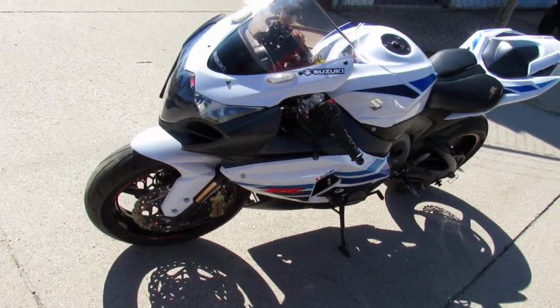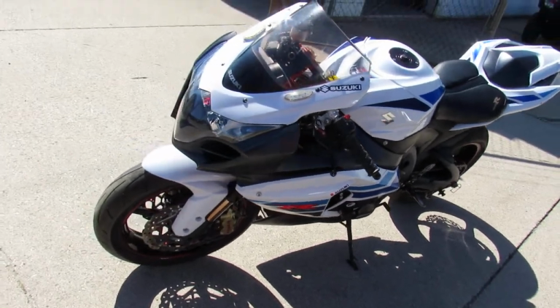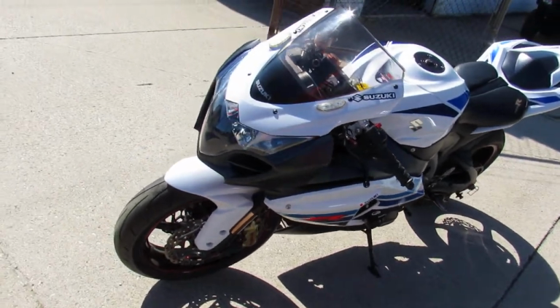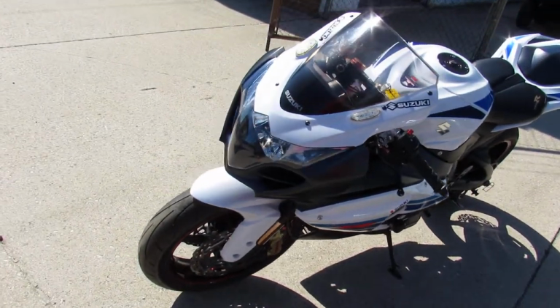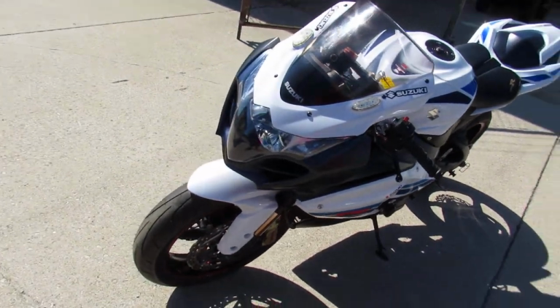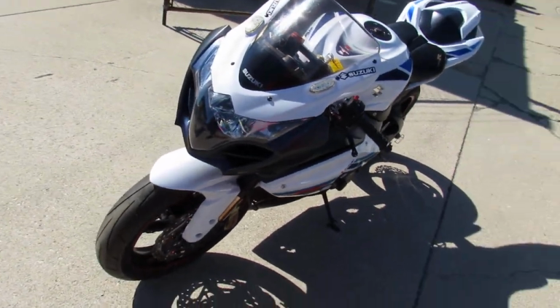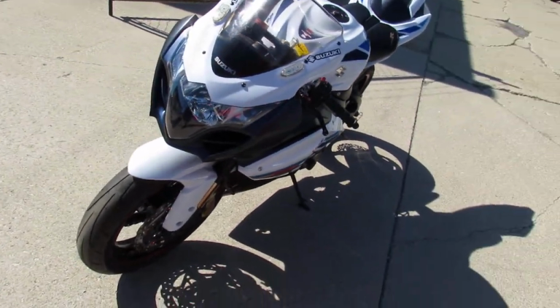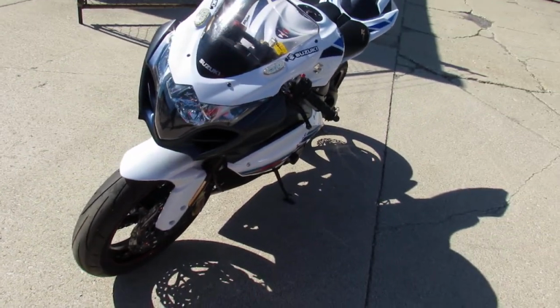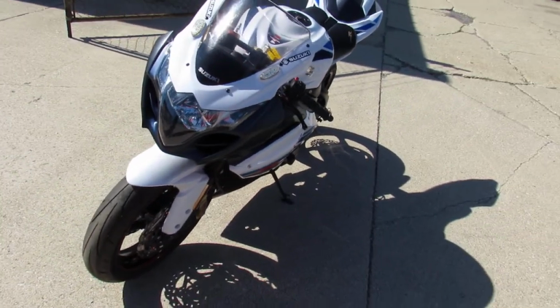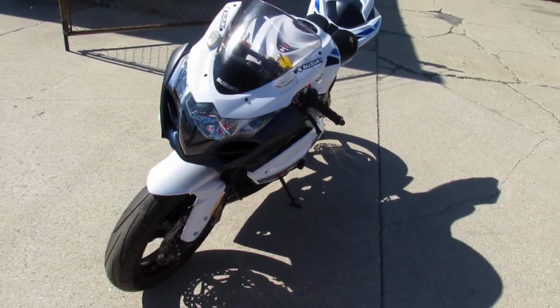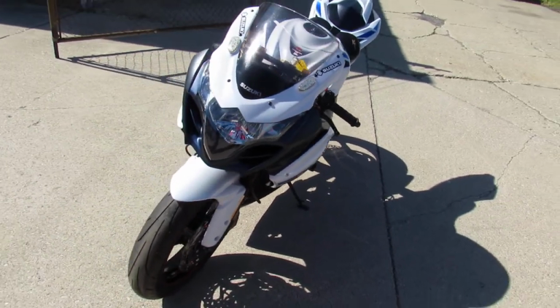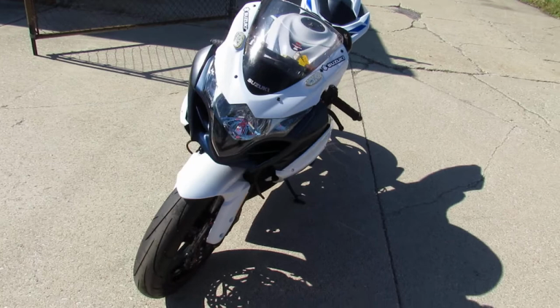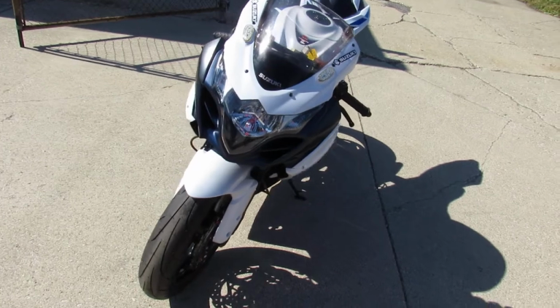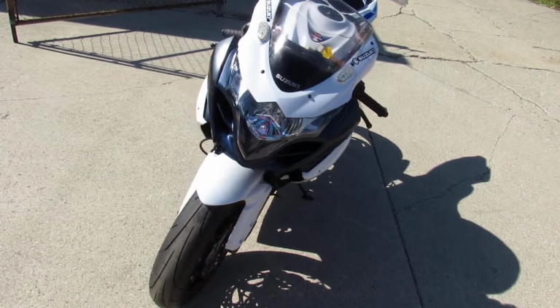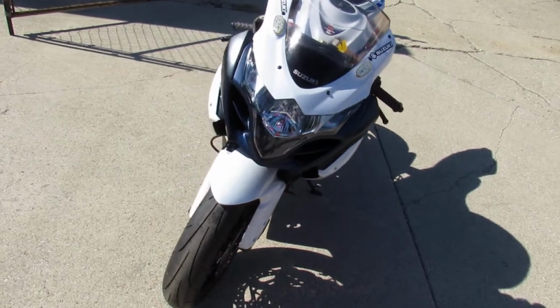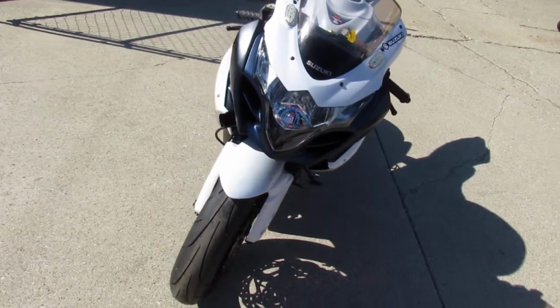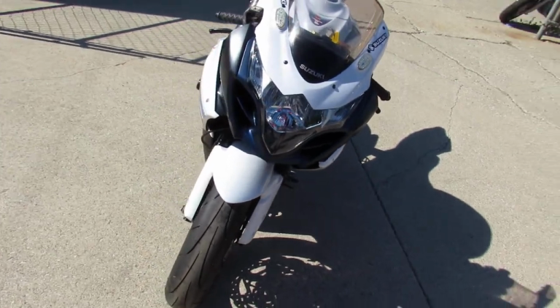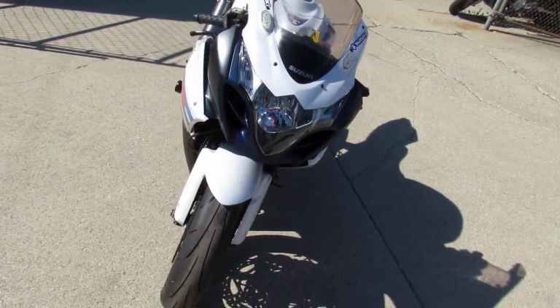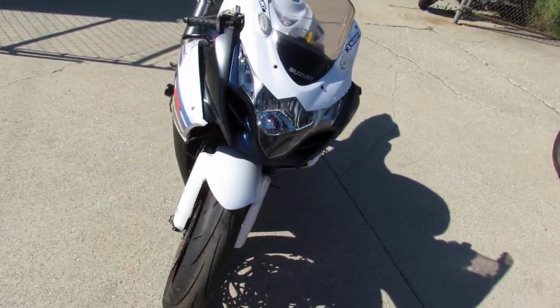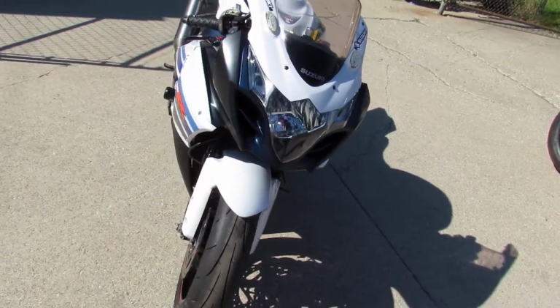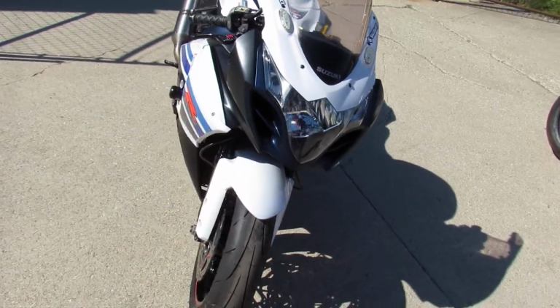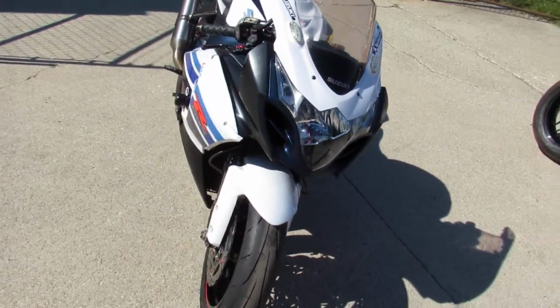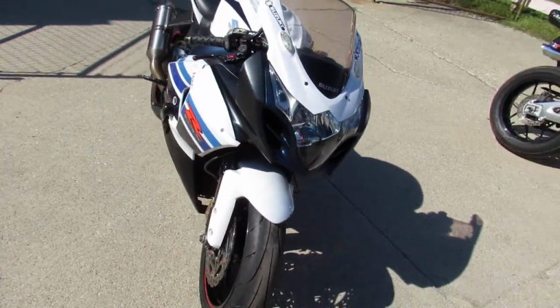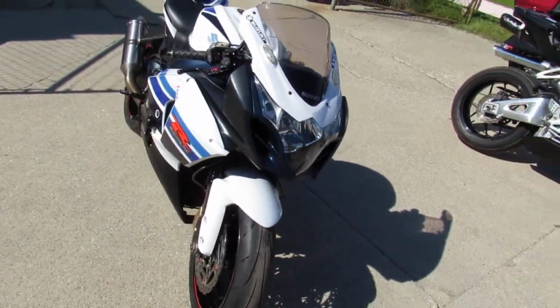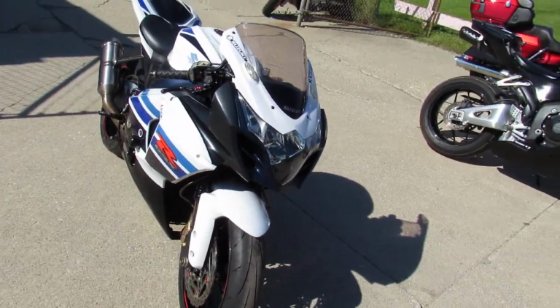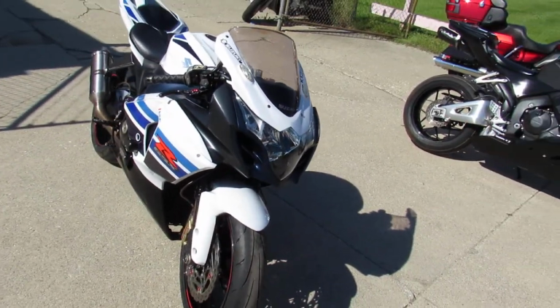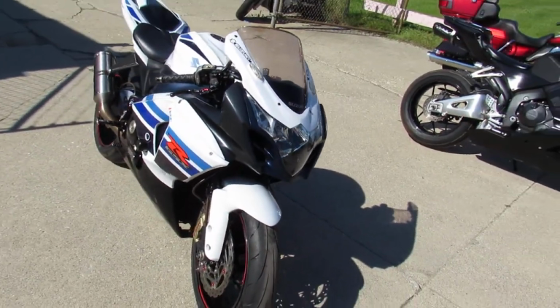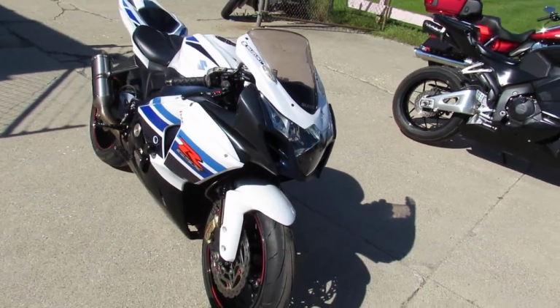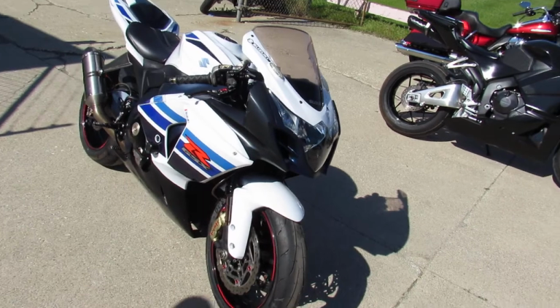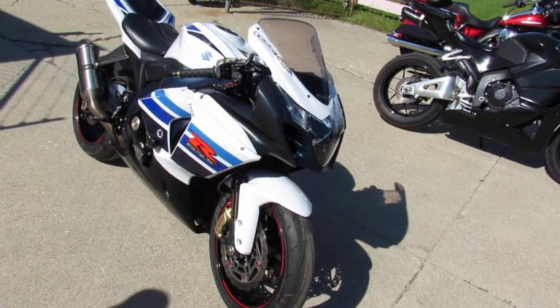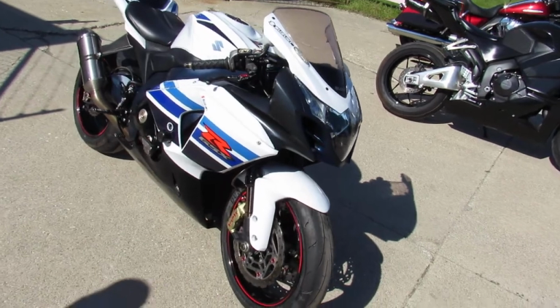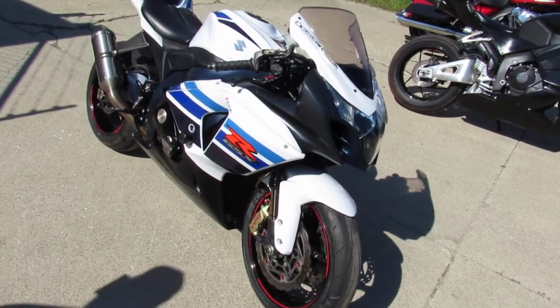Thousands of dollars in extras — it's got CRG adjustable levers, titanium shorty exhaust, frame sliders, fender eliminator kit. This Gixxer 1000's got it all, guys.